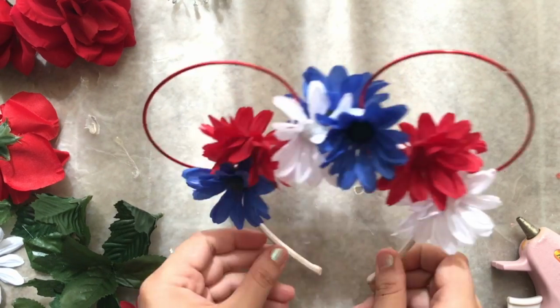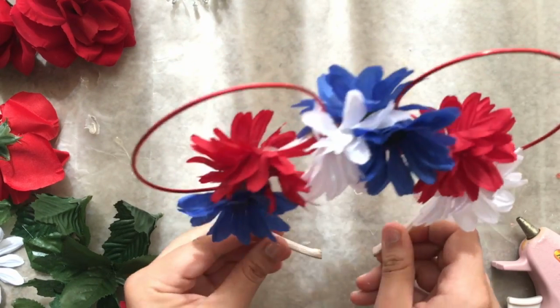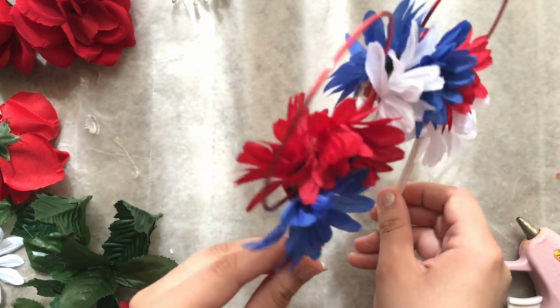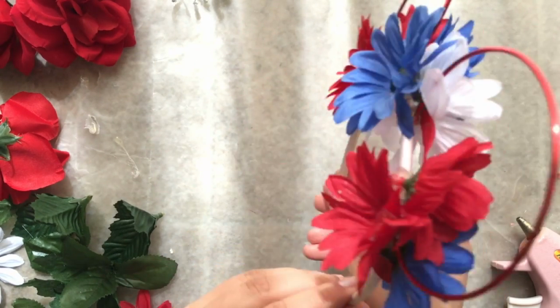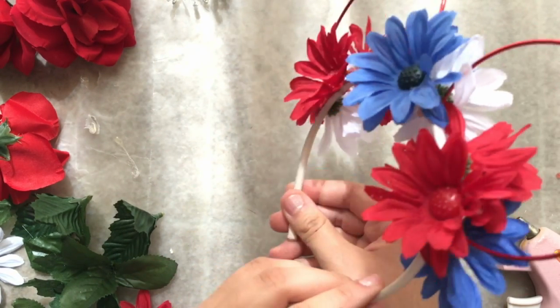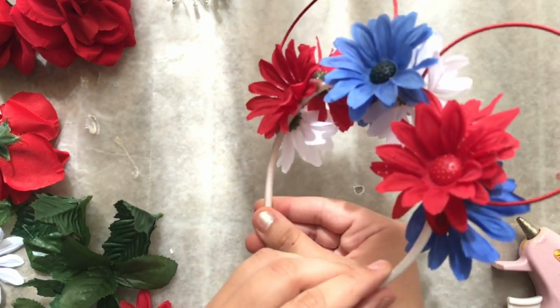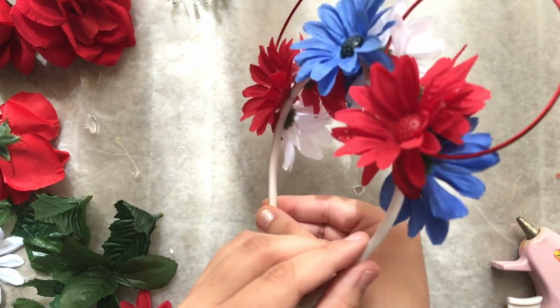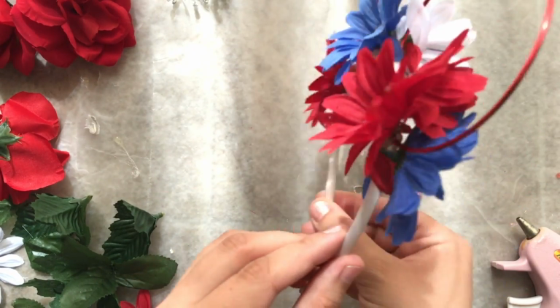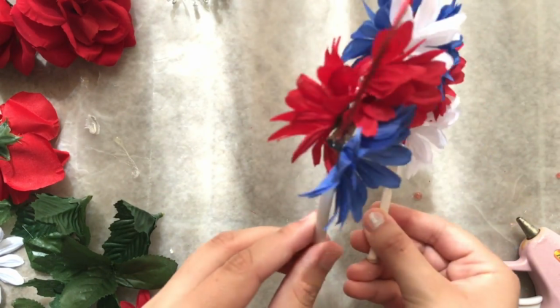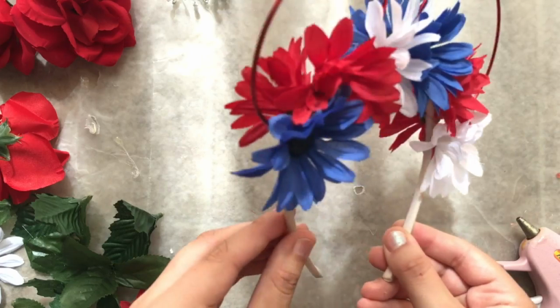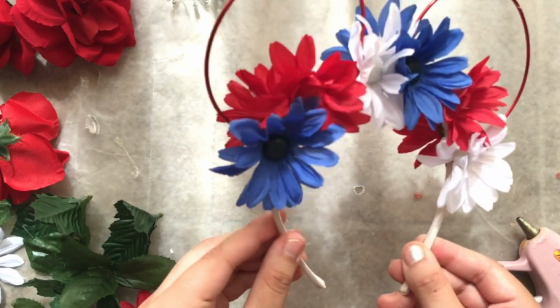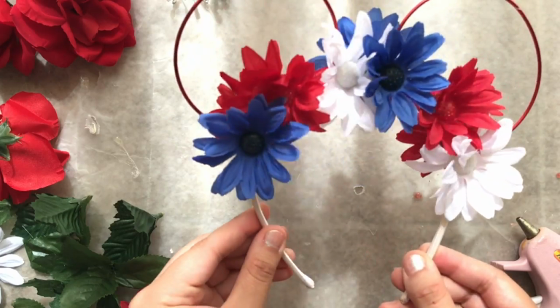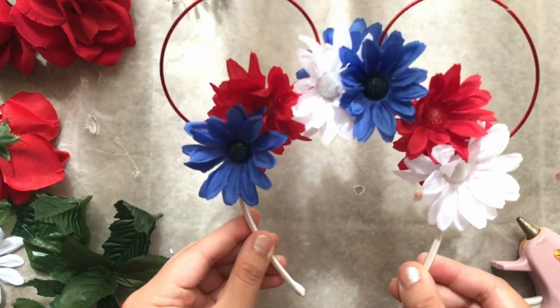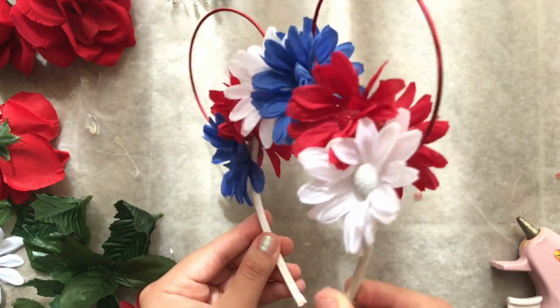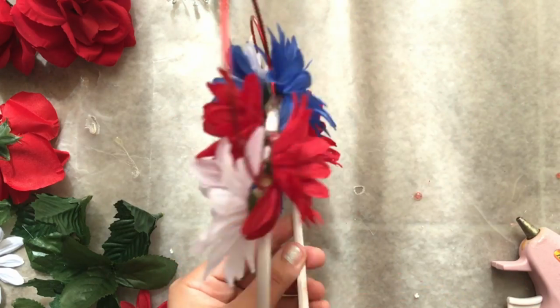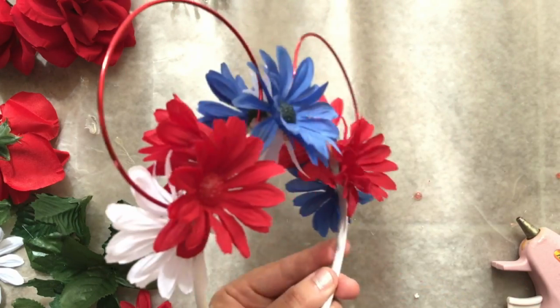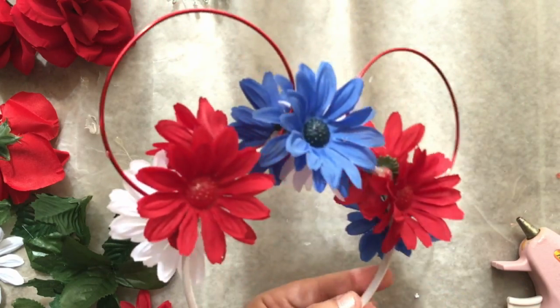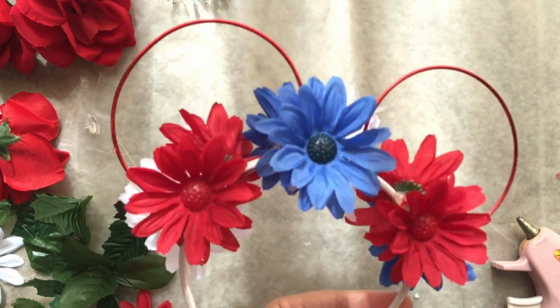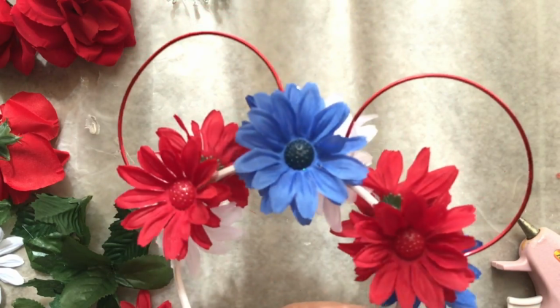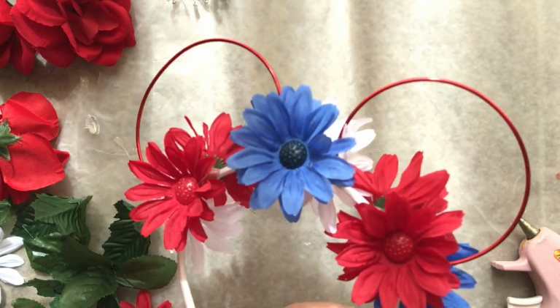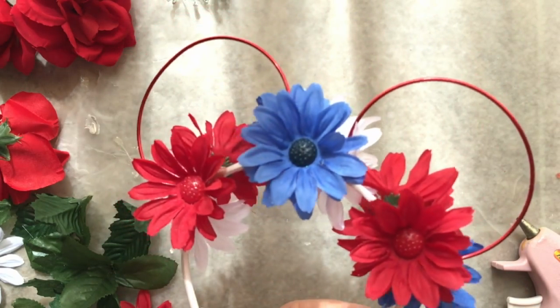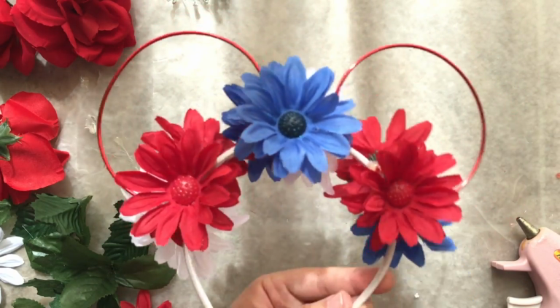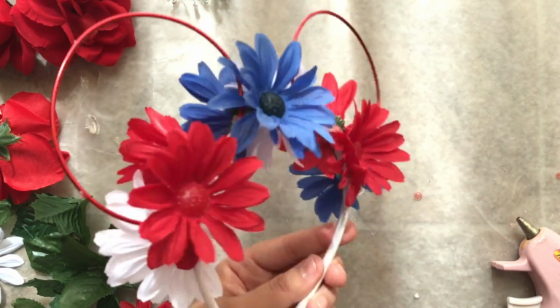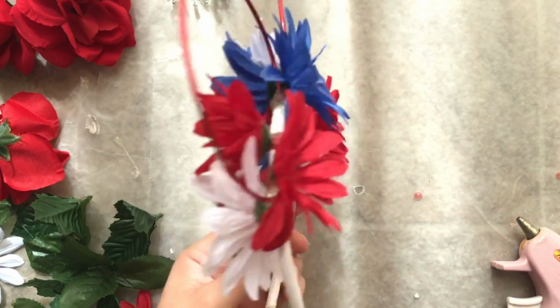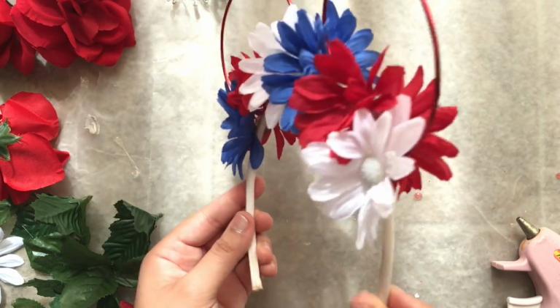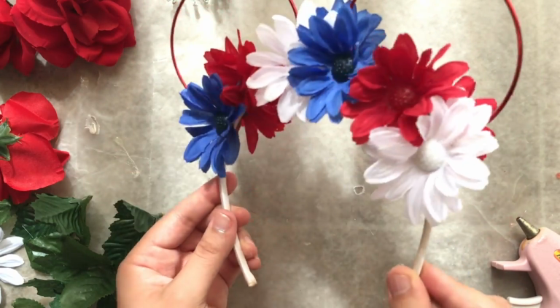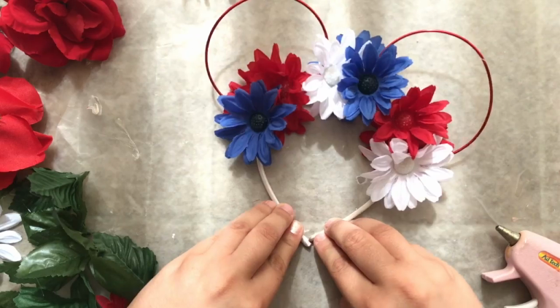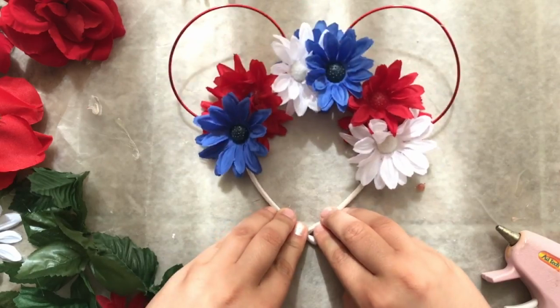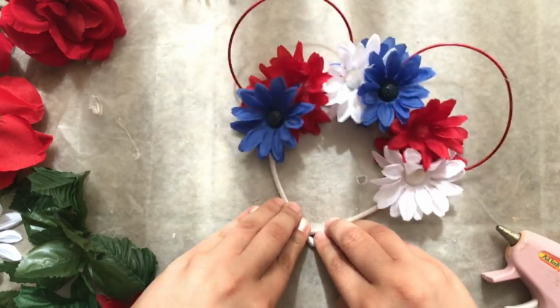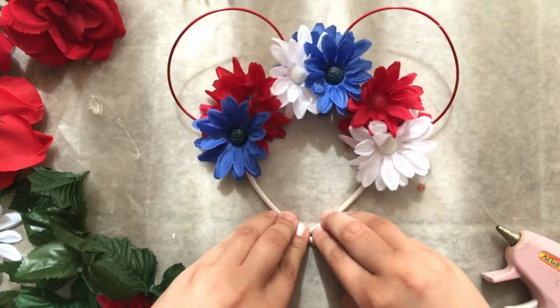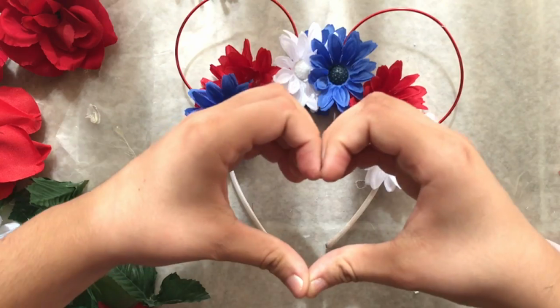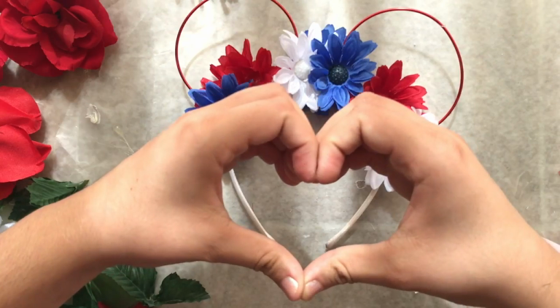And then voila, you are done with your headband! Guys, thank you so much for watching. If you do this DIY, be sure to tag me — love you guys!